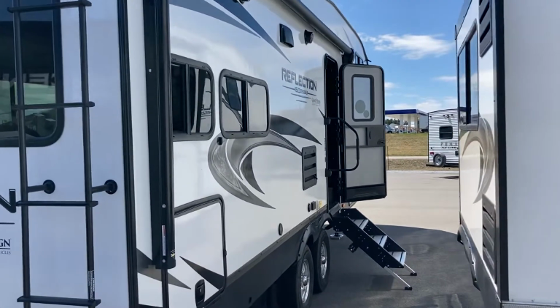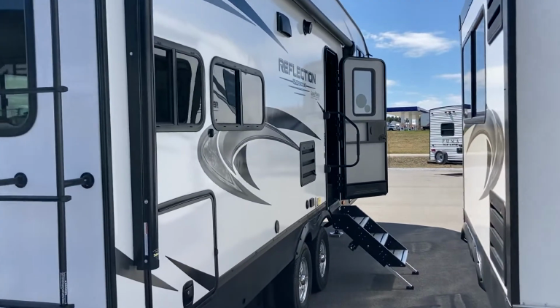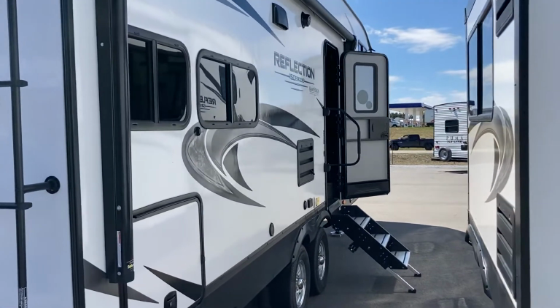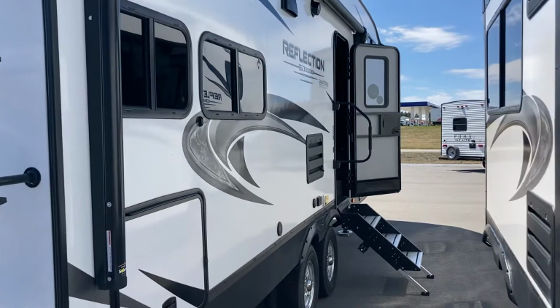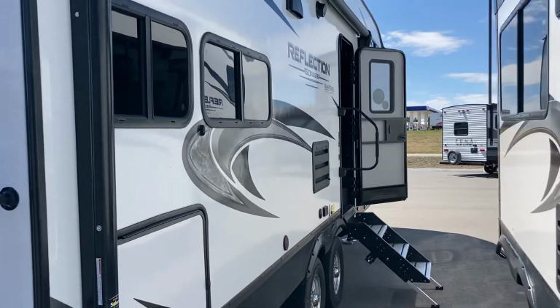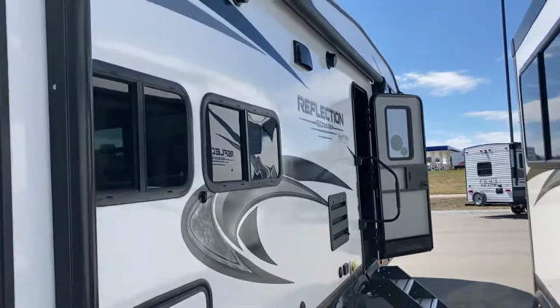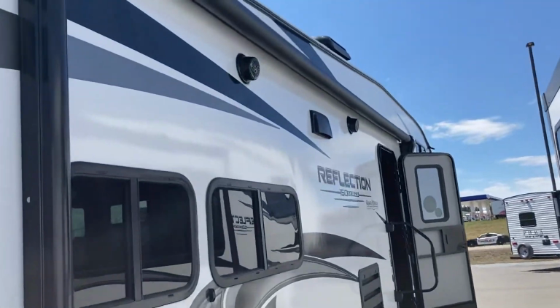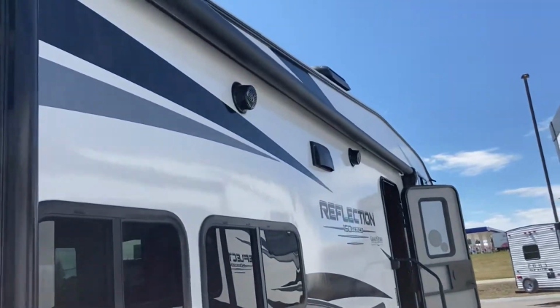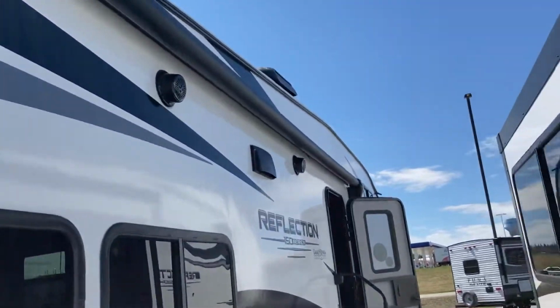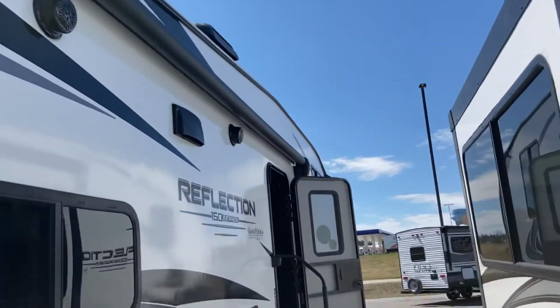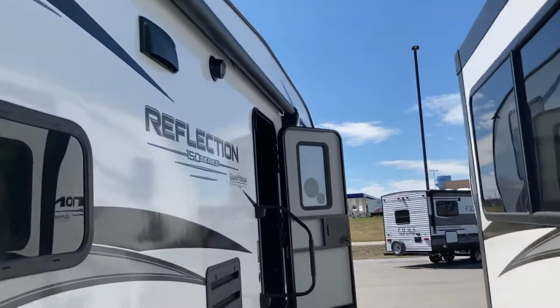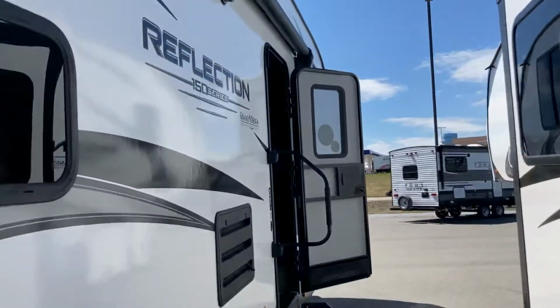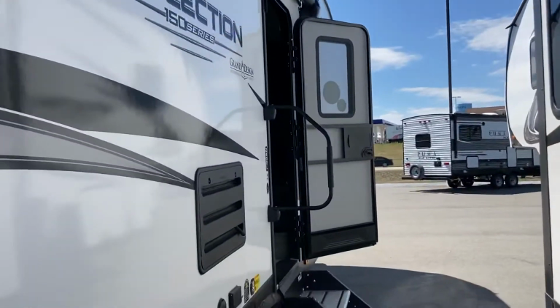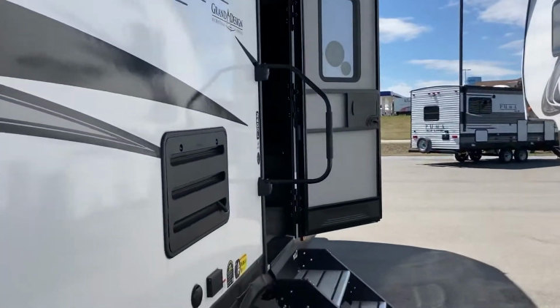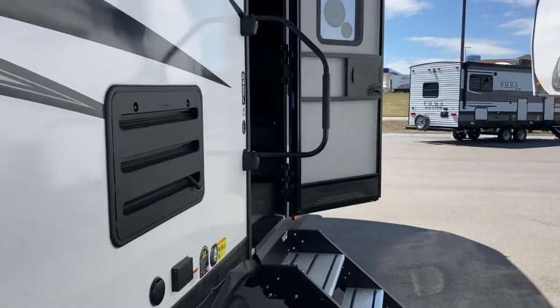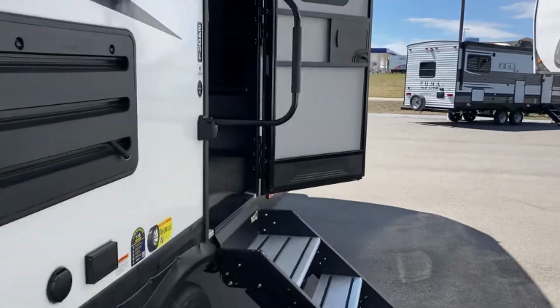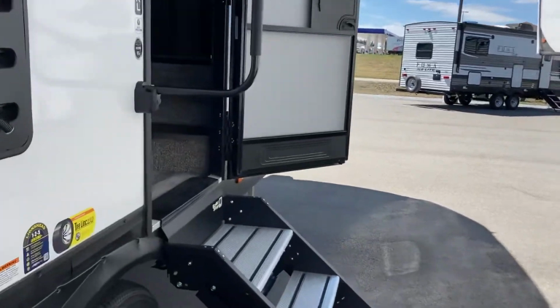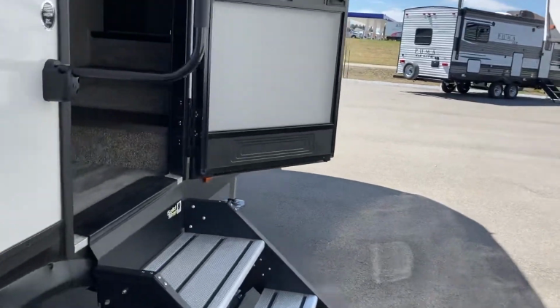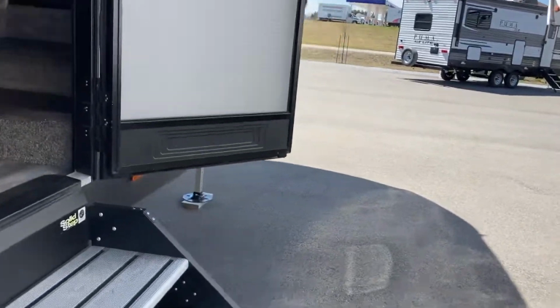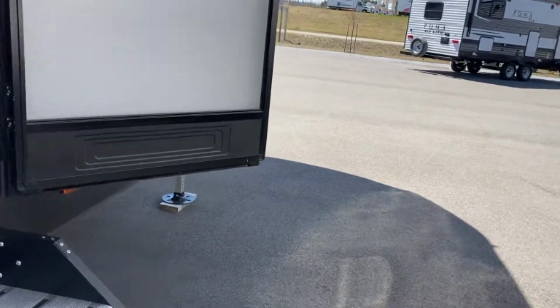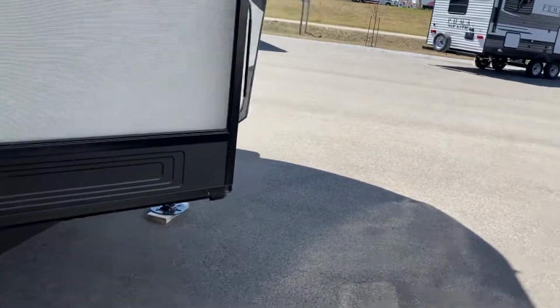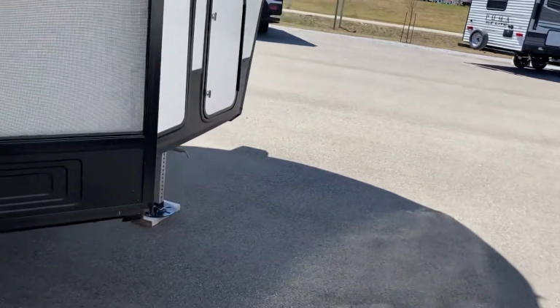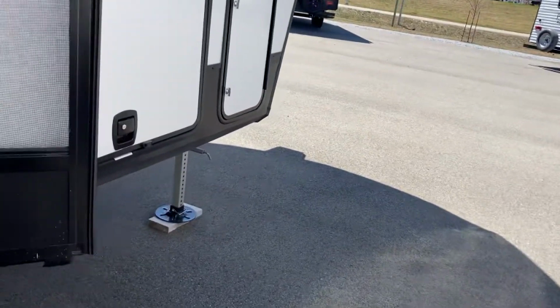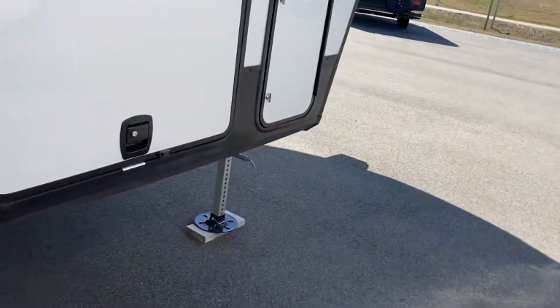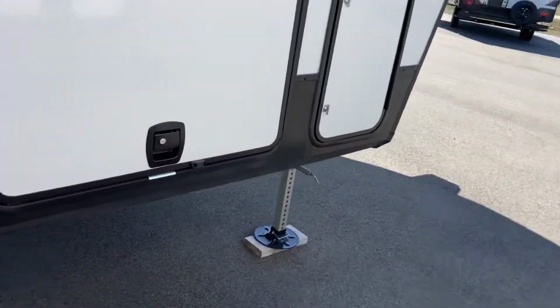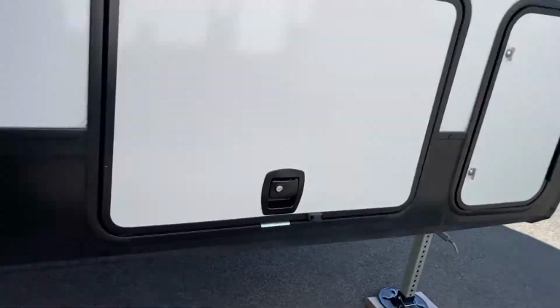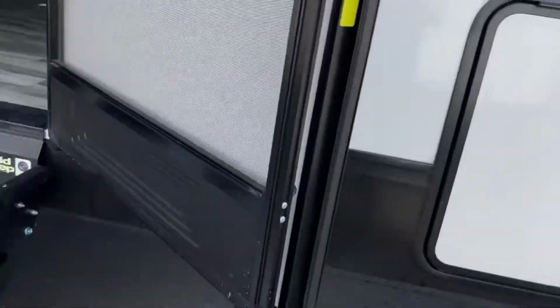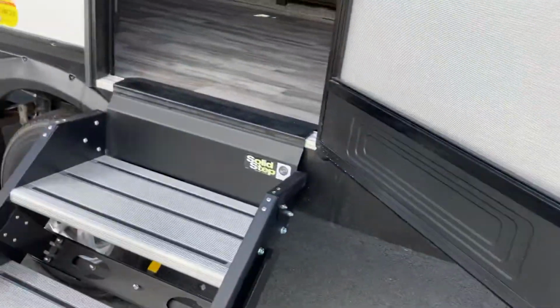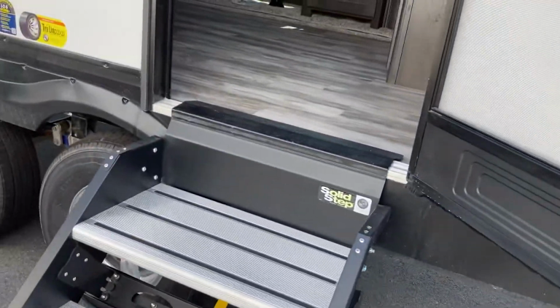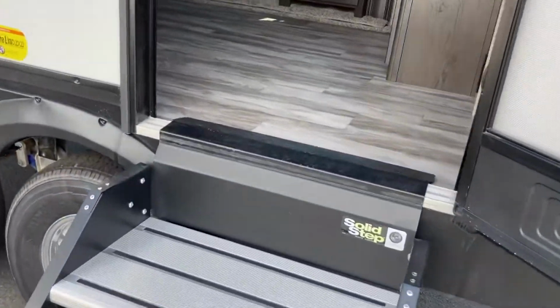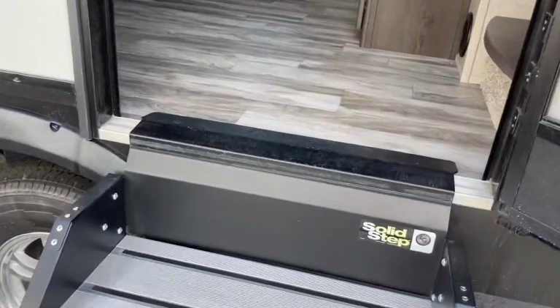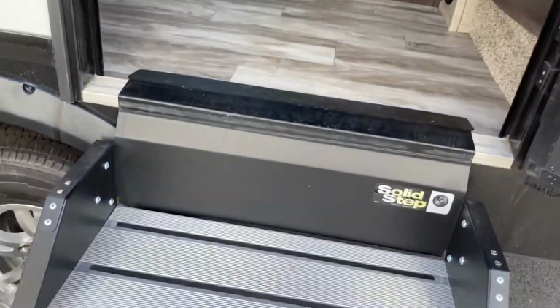This is also a good size unit for a seasonal lot. Nice big awning on this one — covers about three quarters of the camper. There's a nice big storage unit in the front as well. But we're taking a quick look today, so let's take a look at the interior.